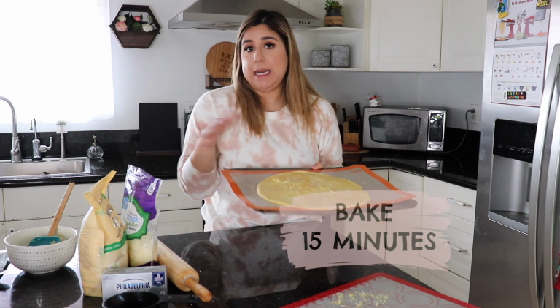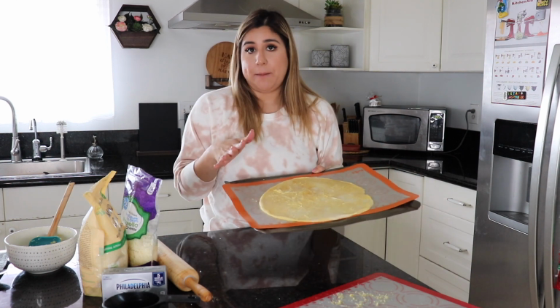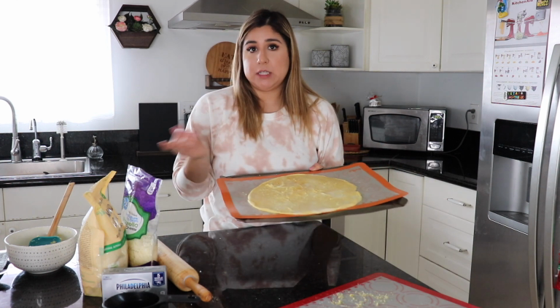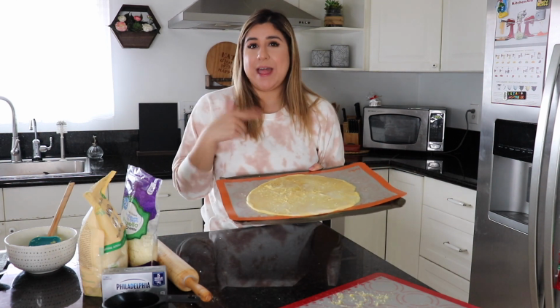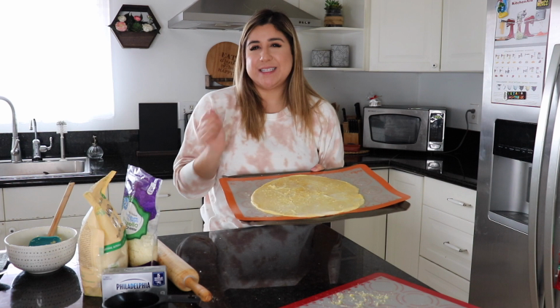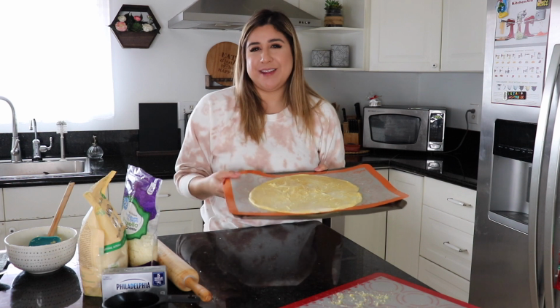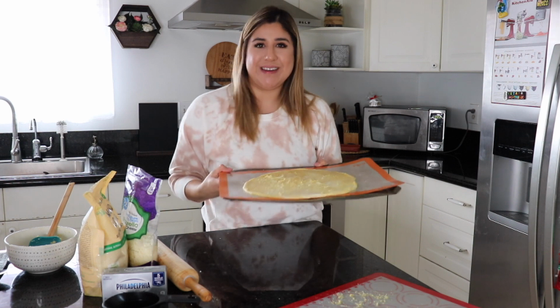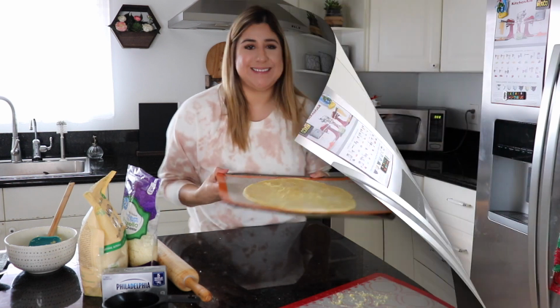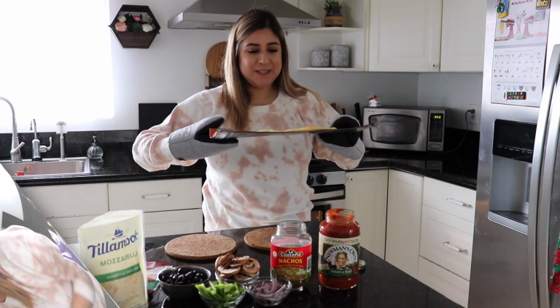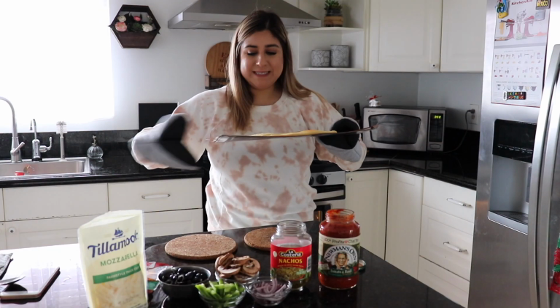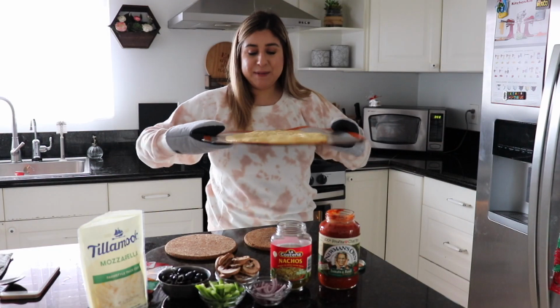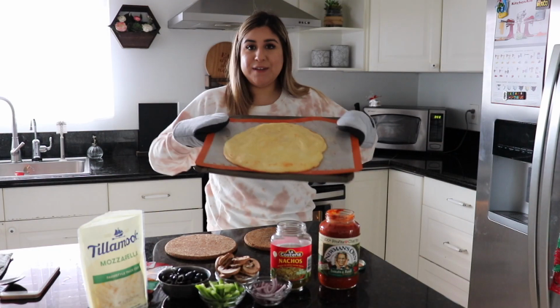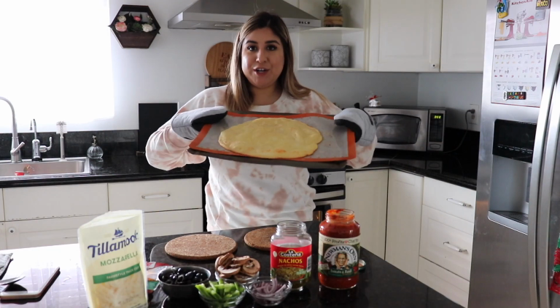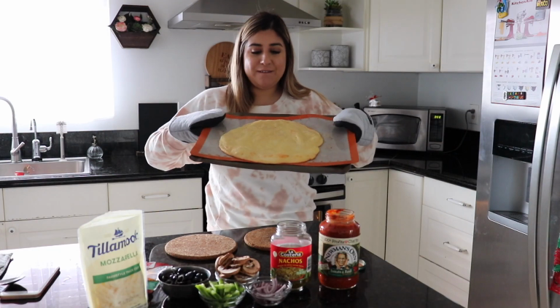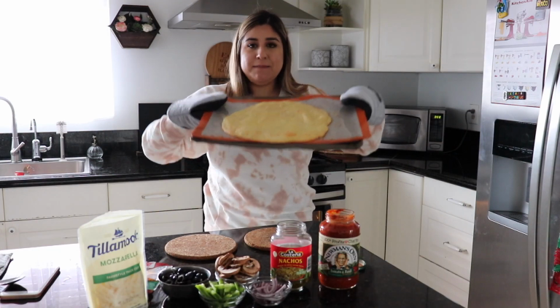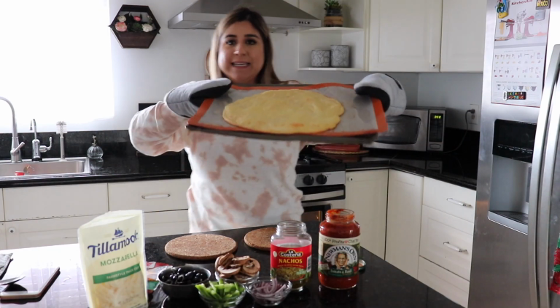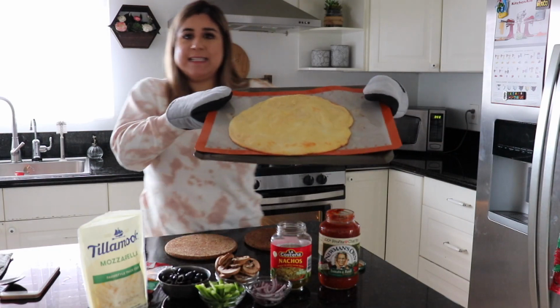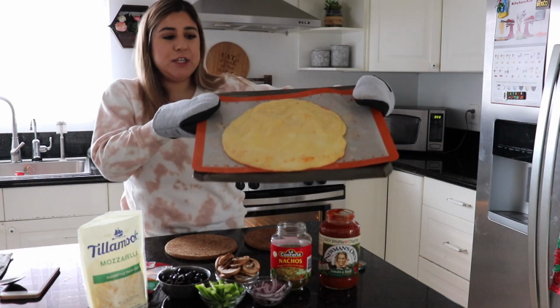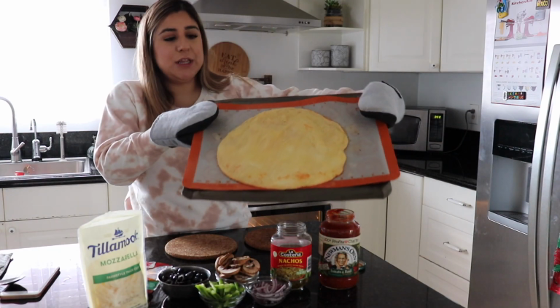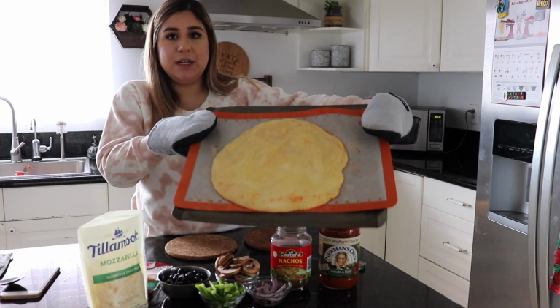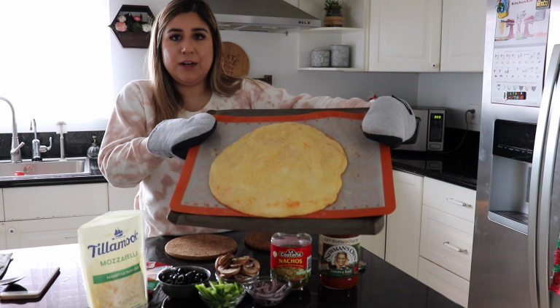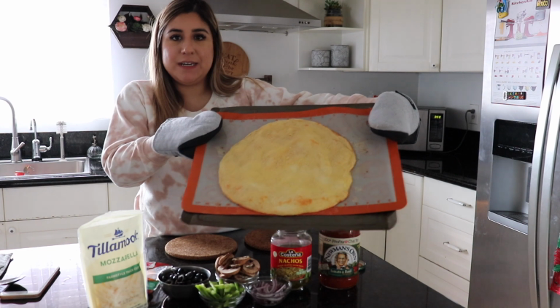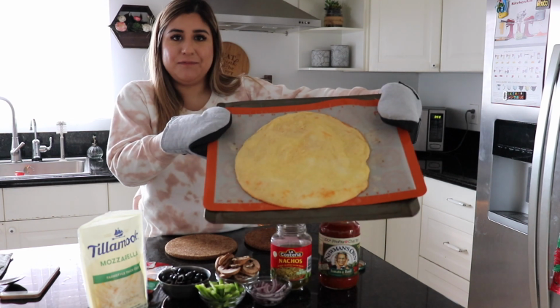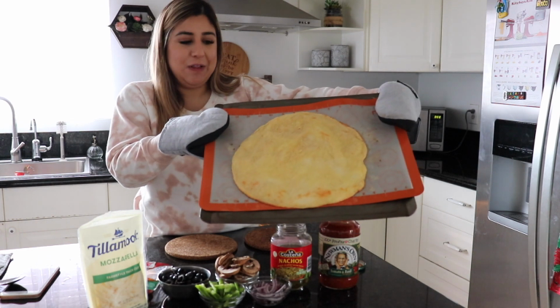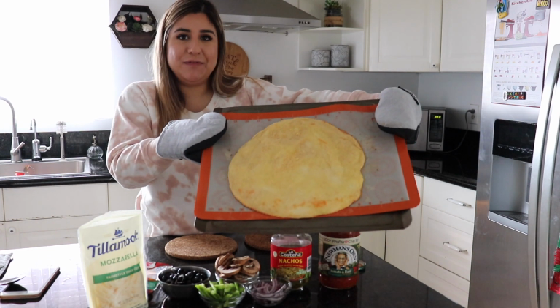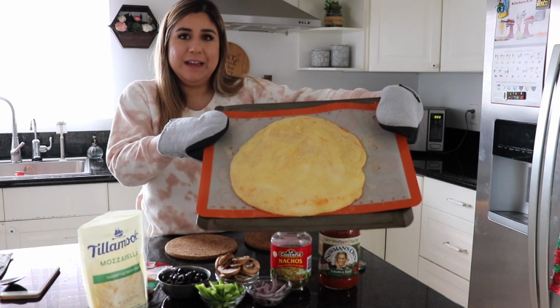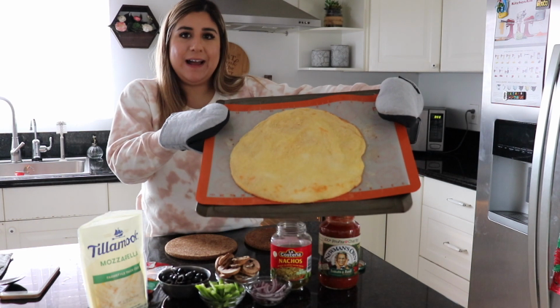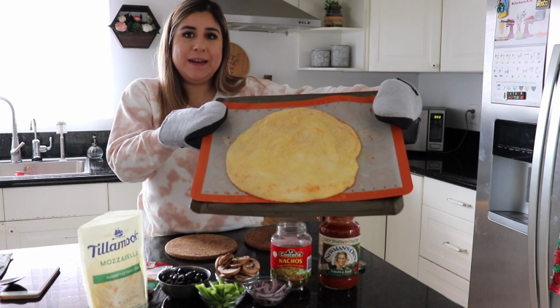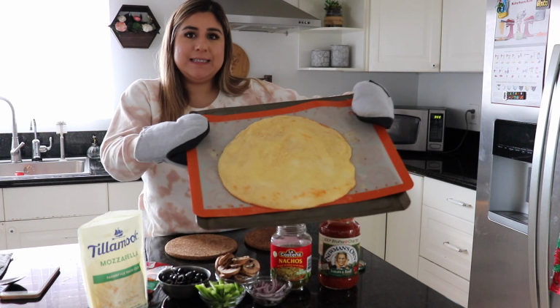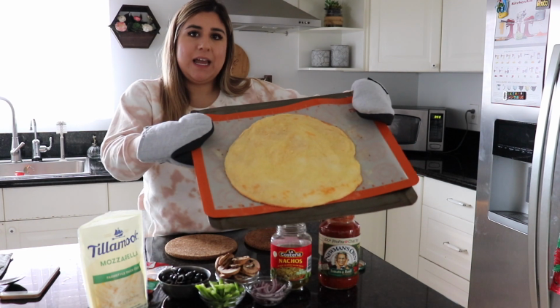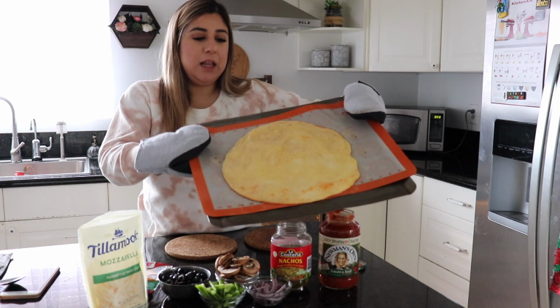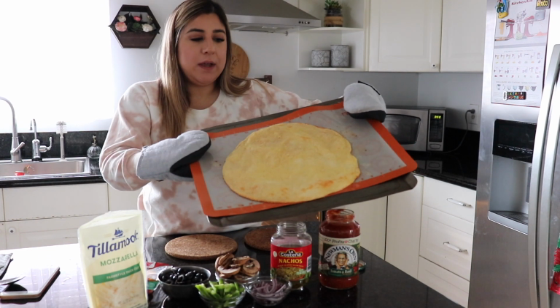If you want a perfect circle, use your fingers to shape the edges. Put it in the oven for 15 minutes to cook before you add any toppings. The pizza has been cooking for 15 minutes and this is how it should look — nice and golden yellow with a little bit of brown in some places. Now it's ready for toppings.